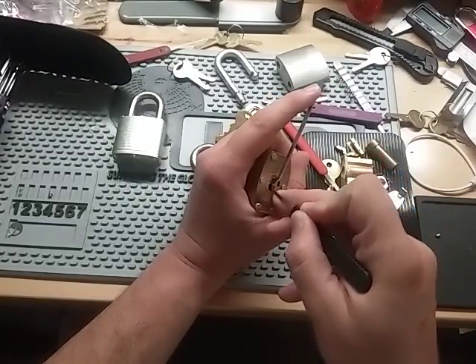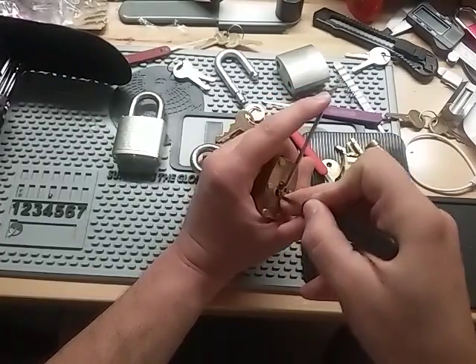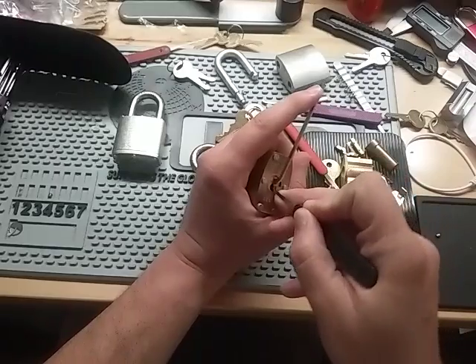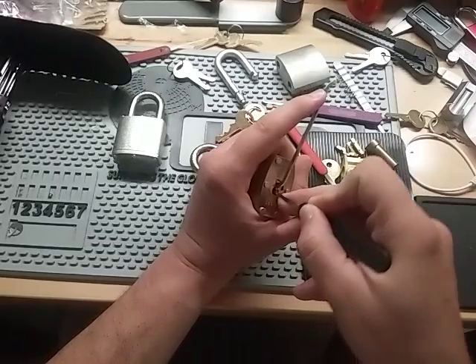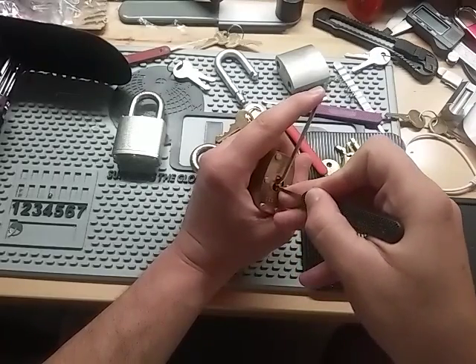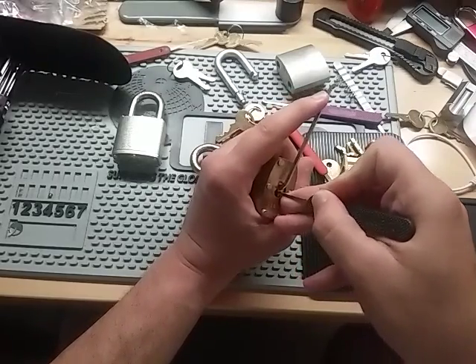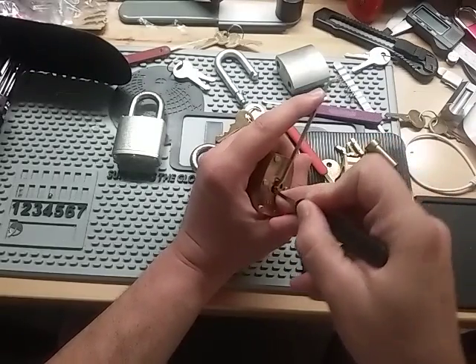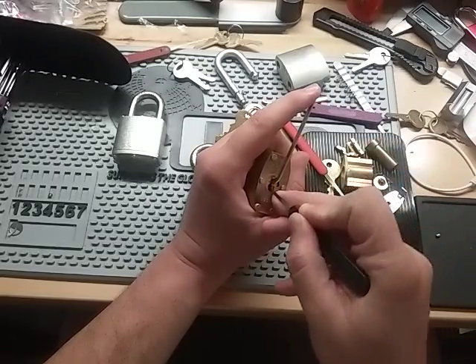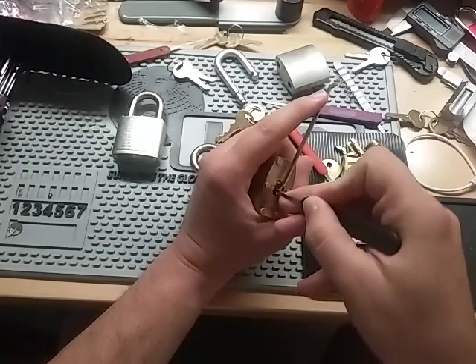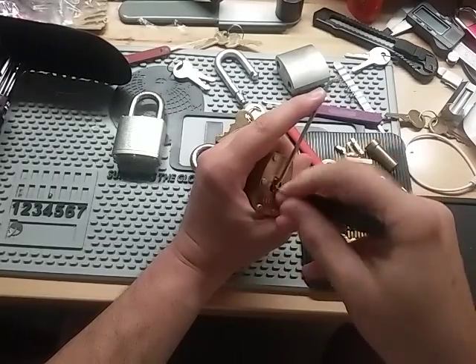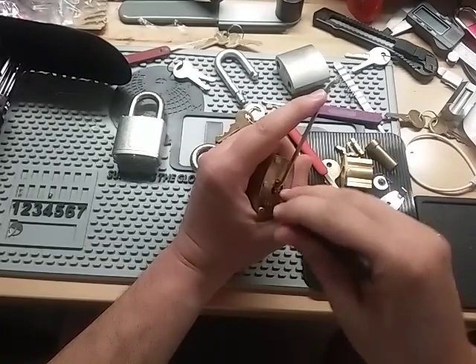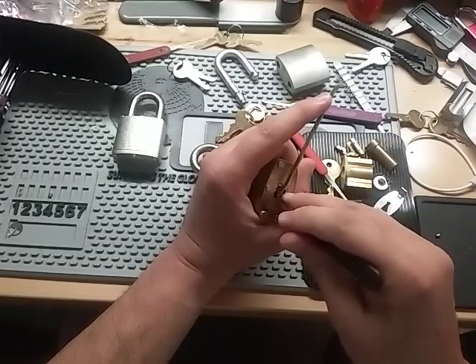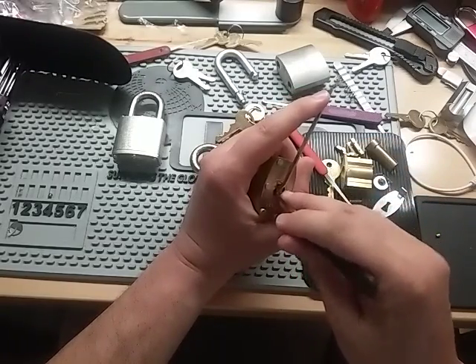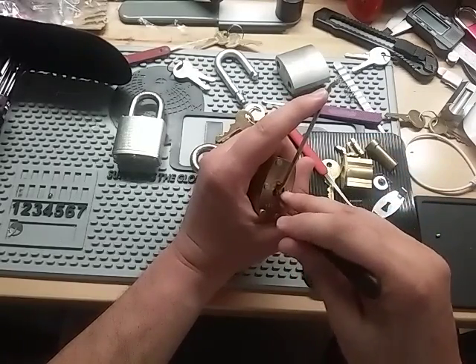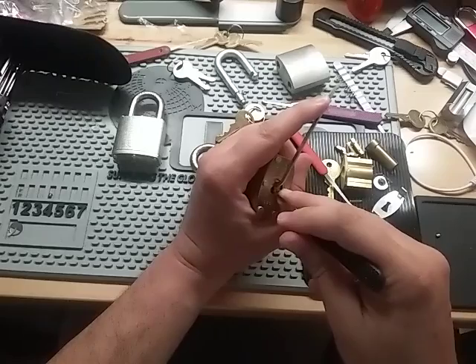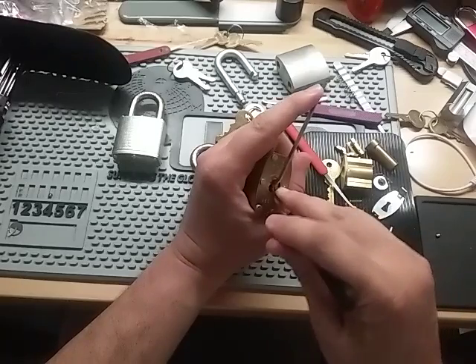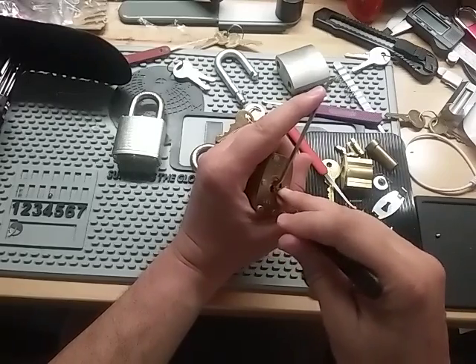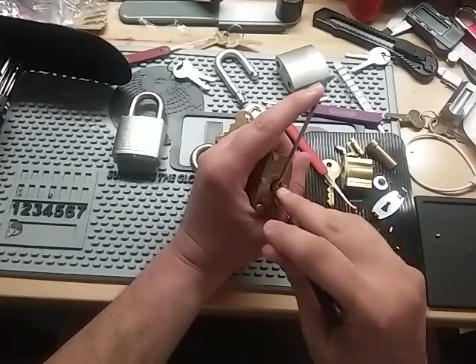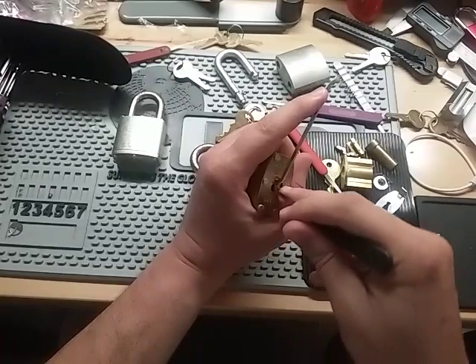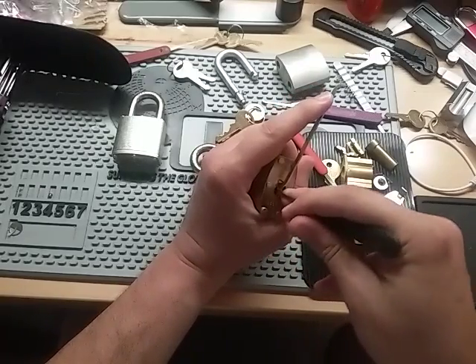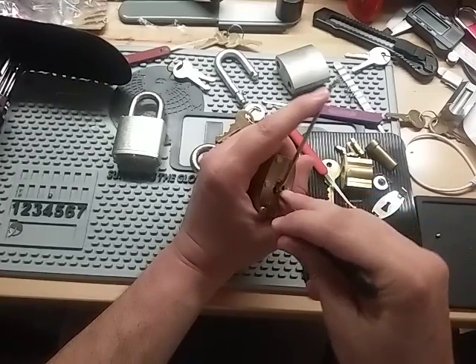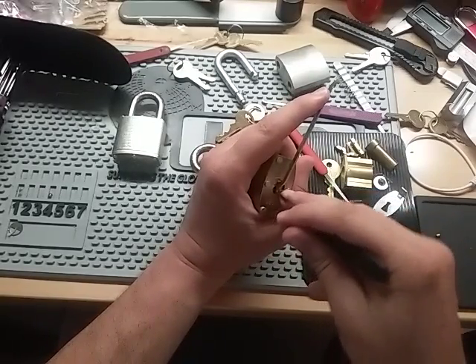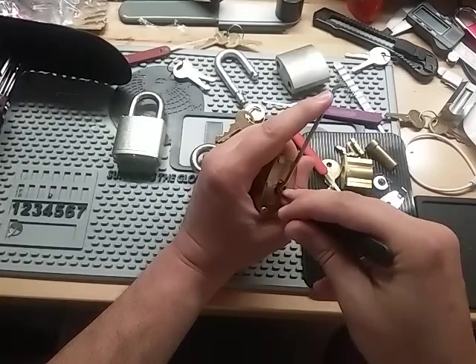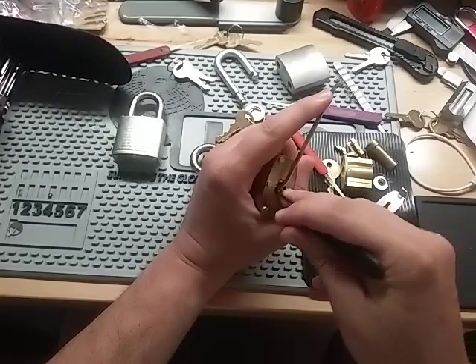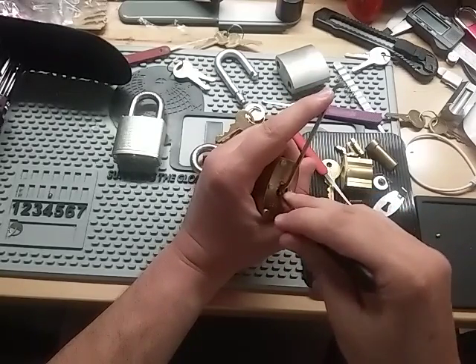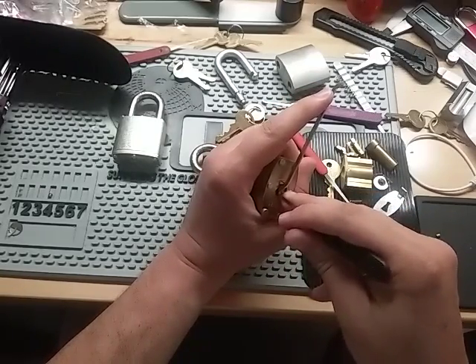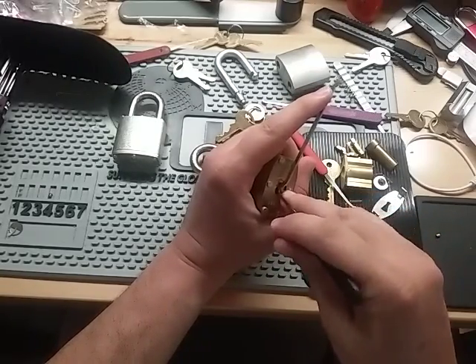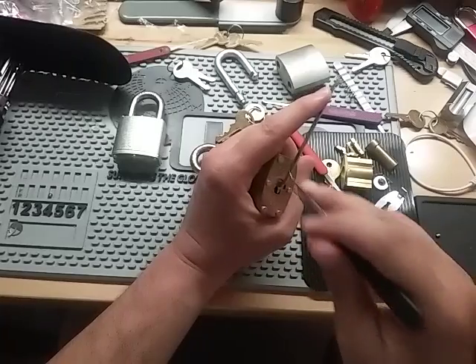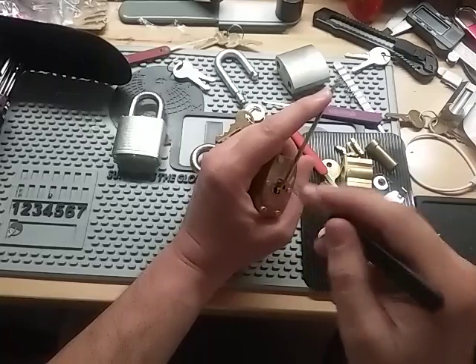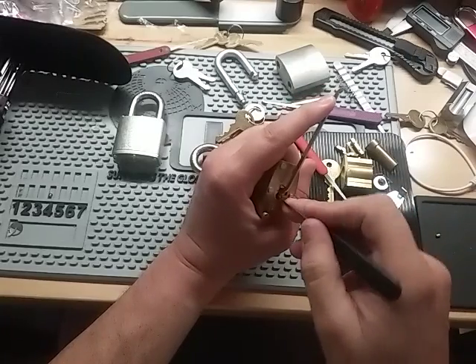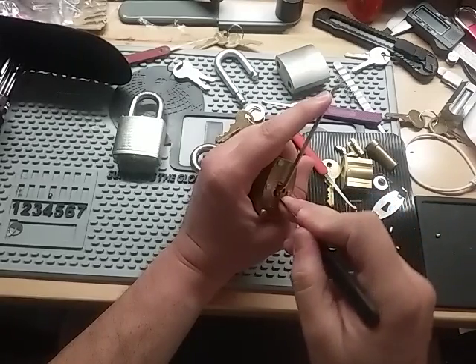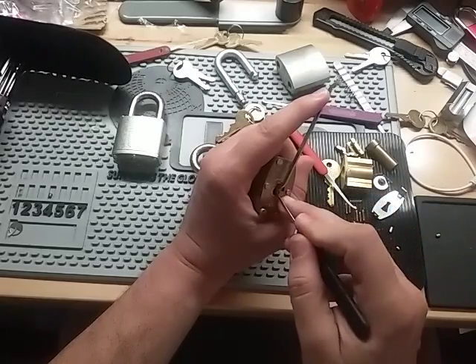I tried that other one on my left, but after about four minutes I quit. I figured it had an easier bitting so it'd be easier to pick, but actually it wasn't. This one with the more radical bitting...